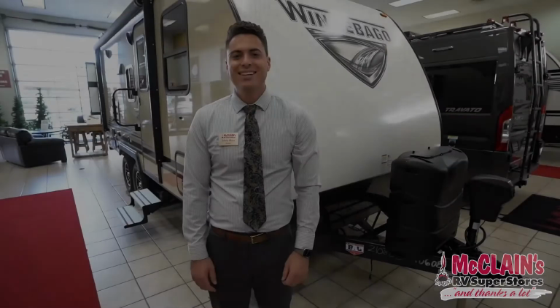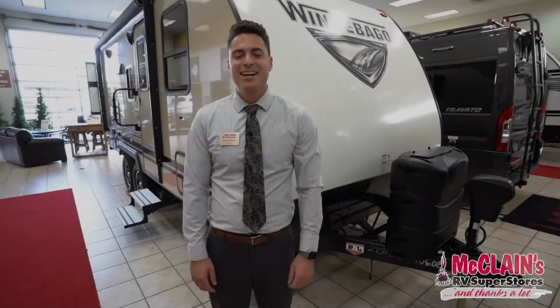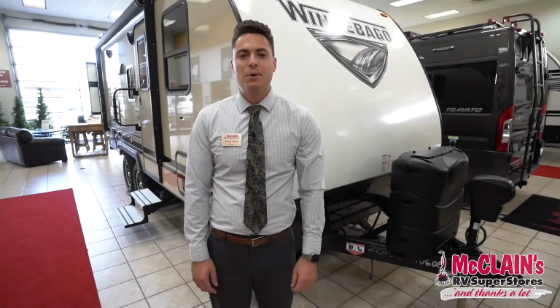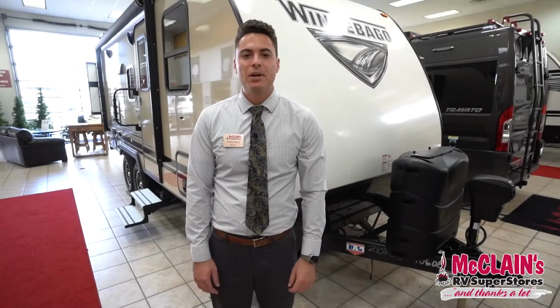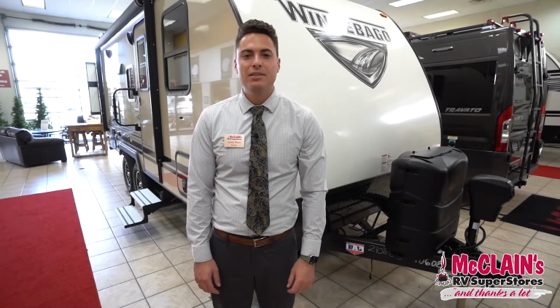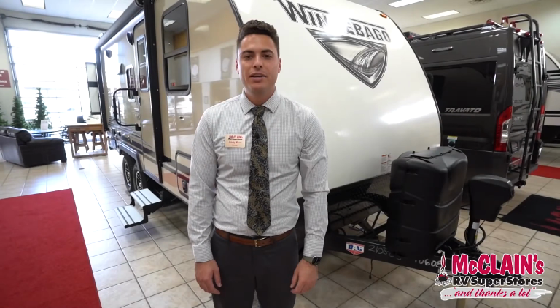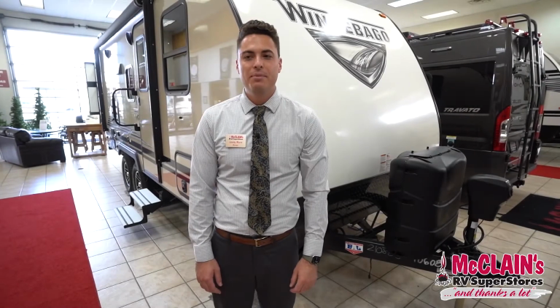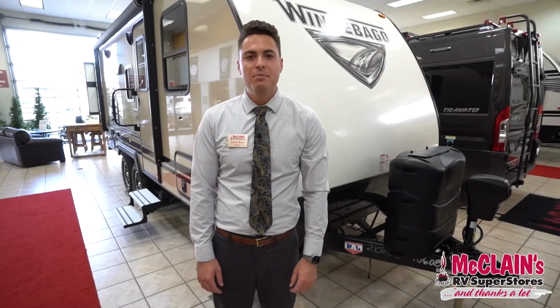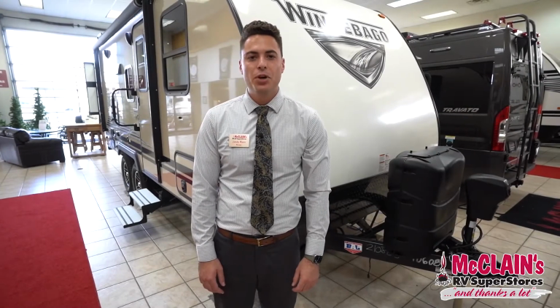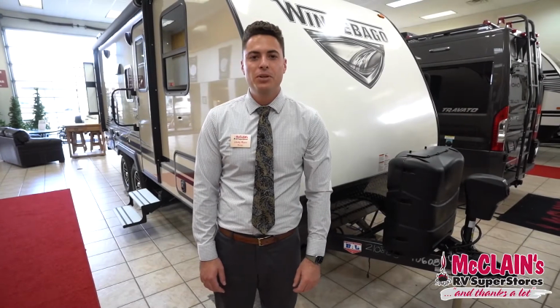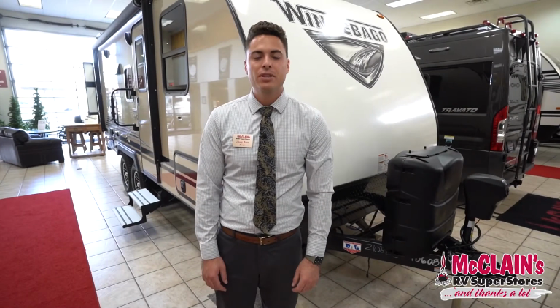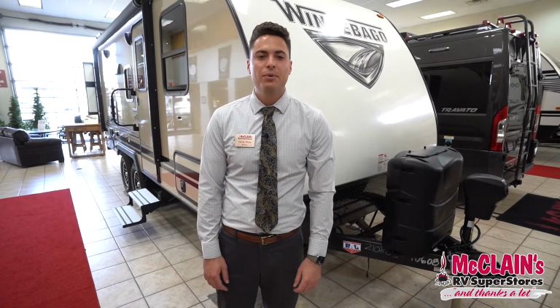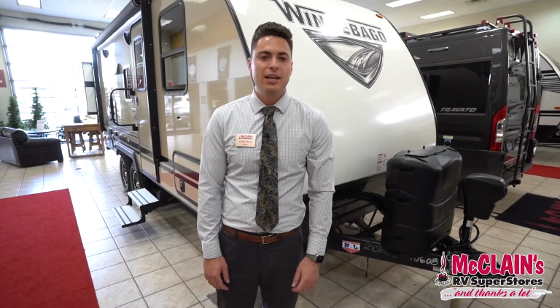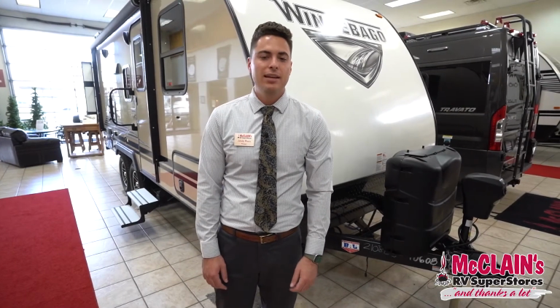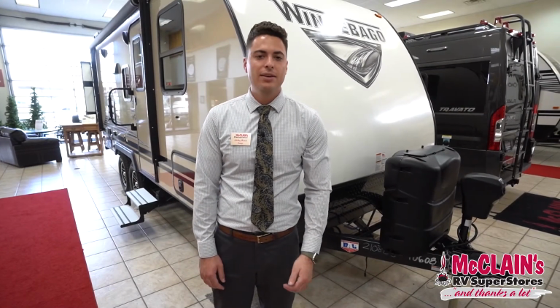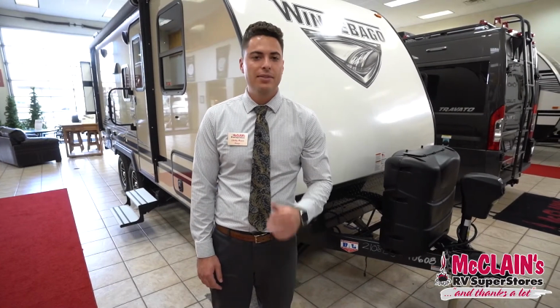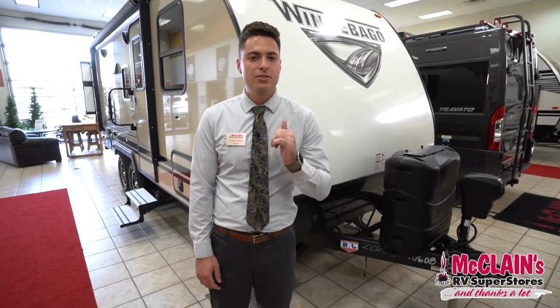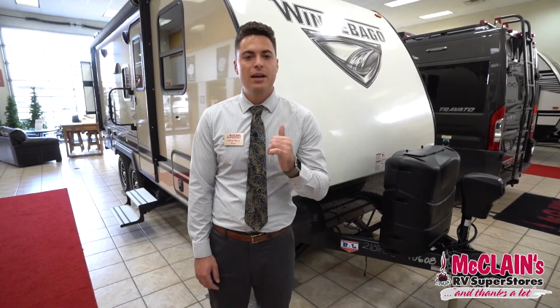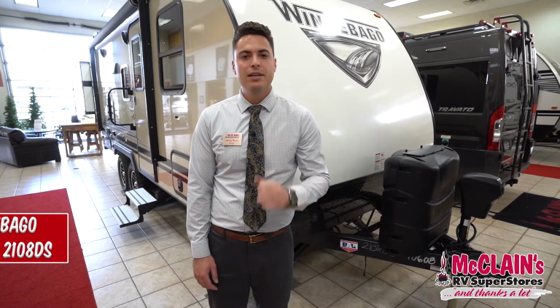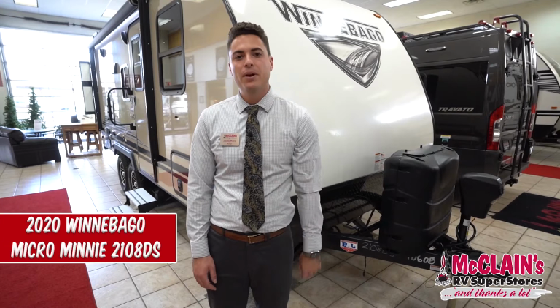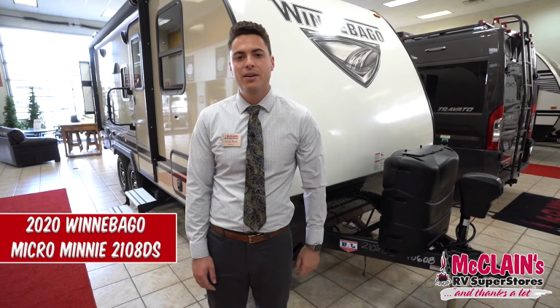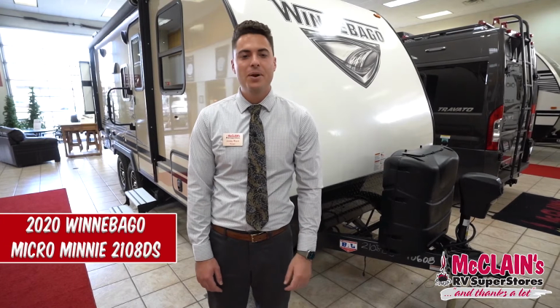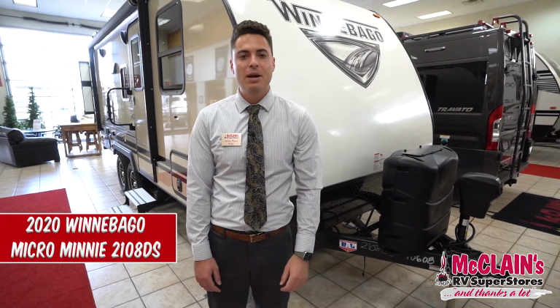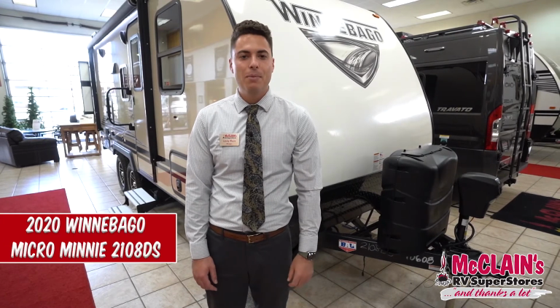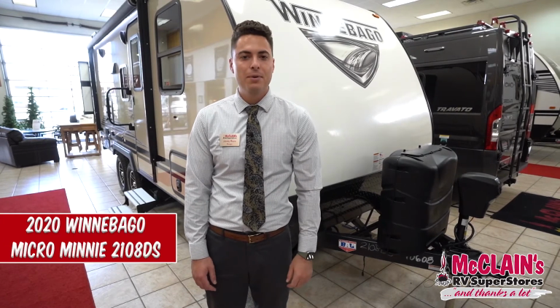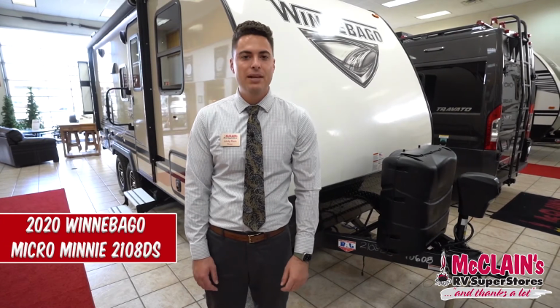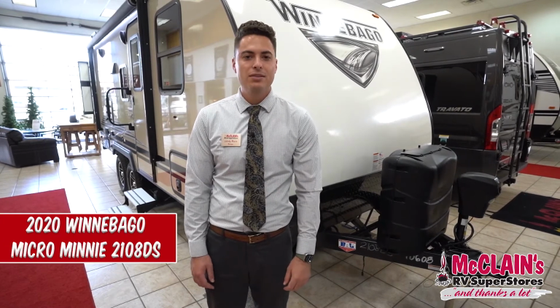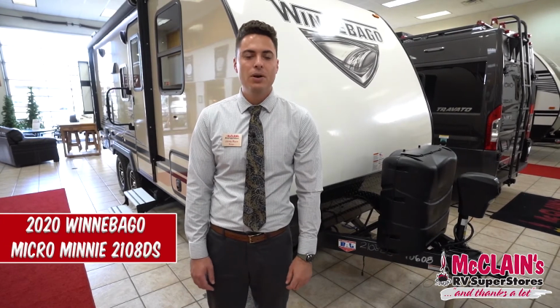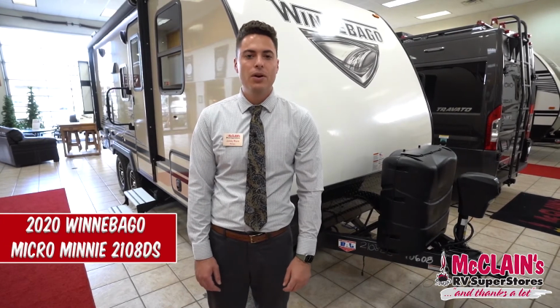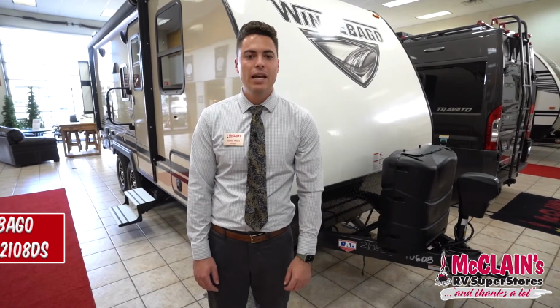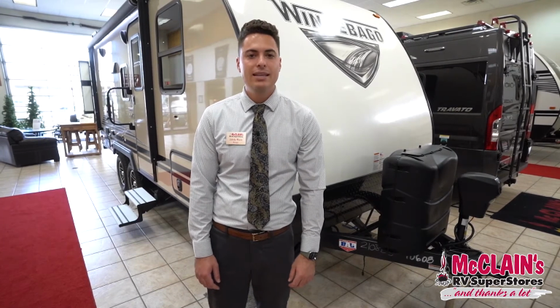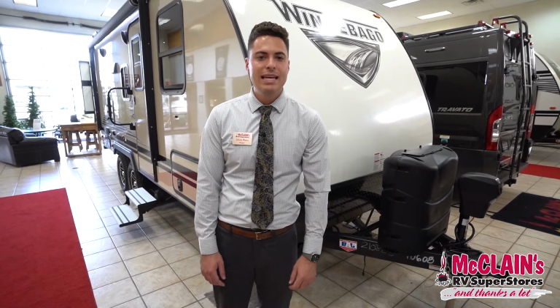Hi, welcome to McLean's RV. My name is Jacoby. Today we're taking a look at the 2020 Winnebago Micro Mini 2108 DS.